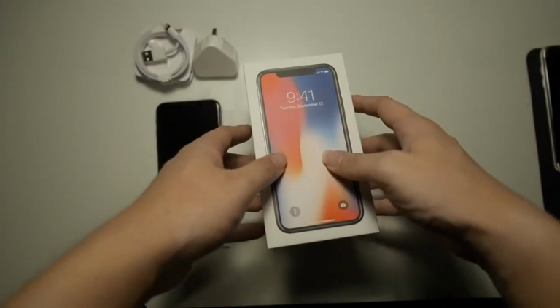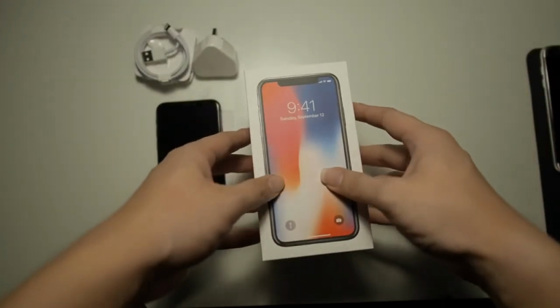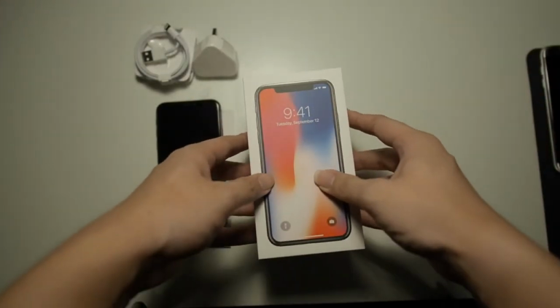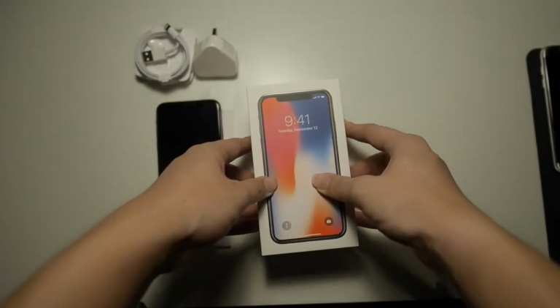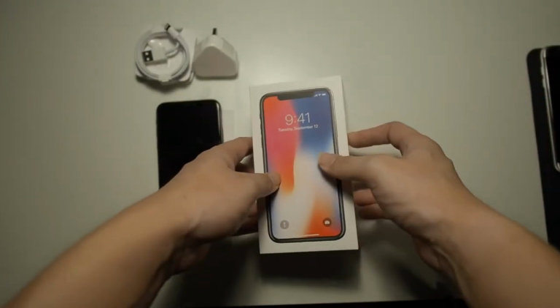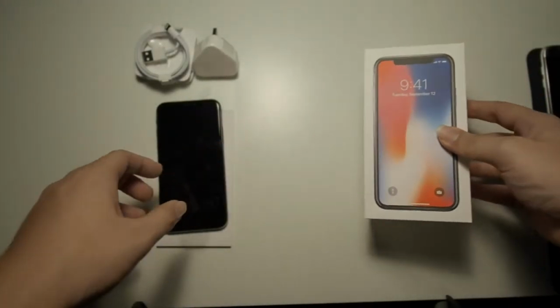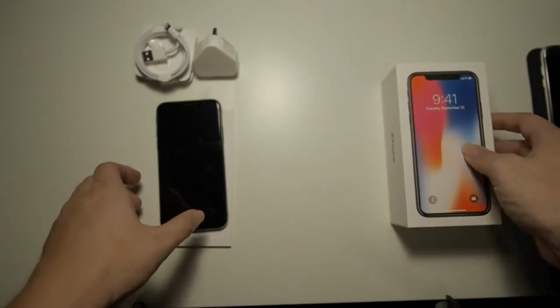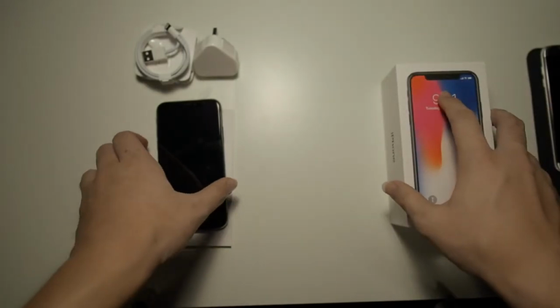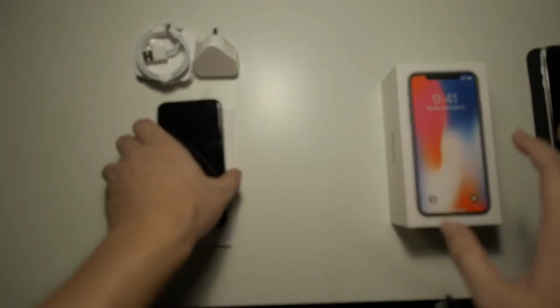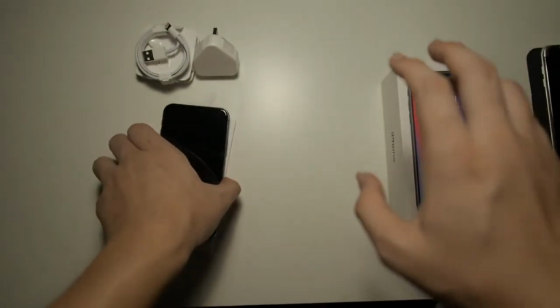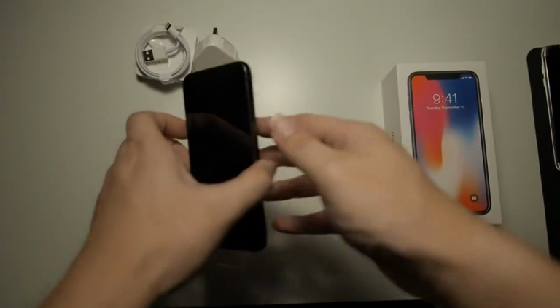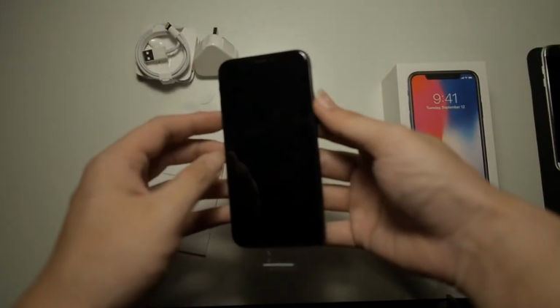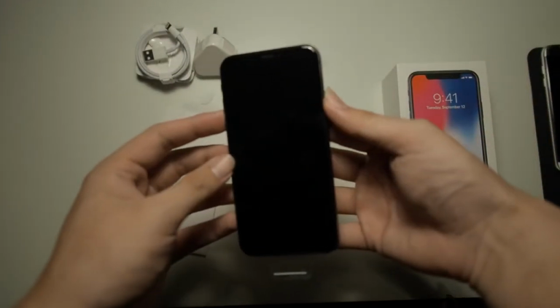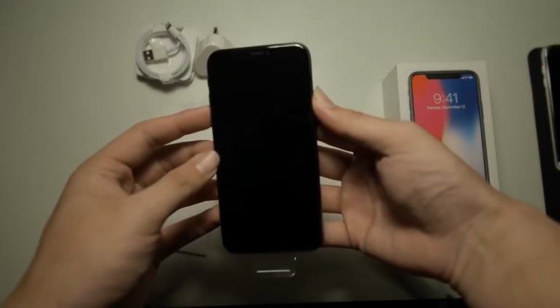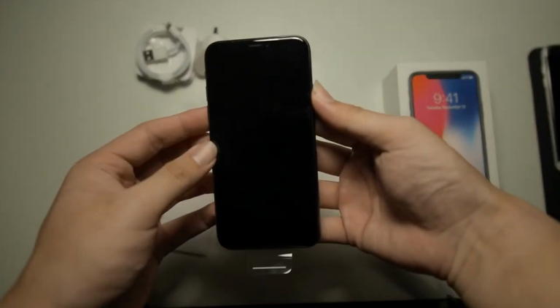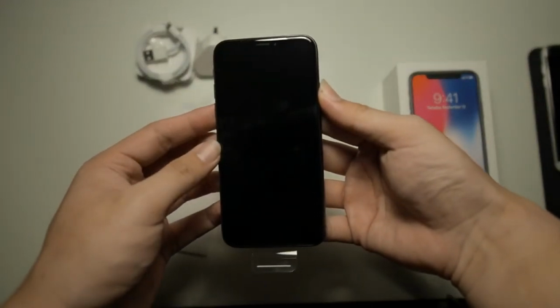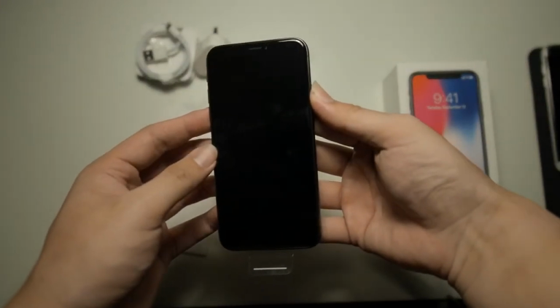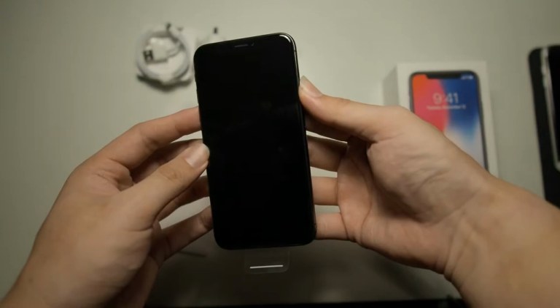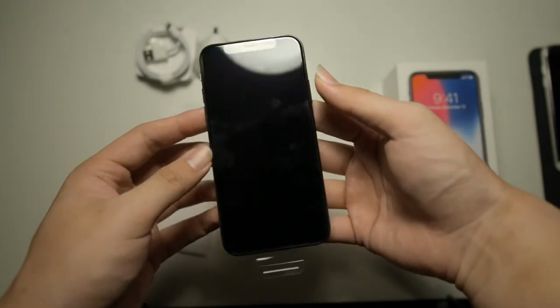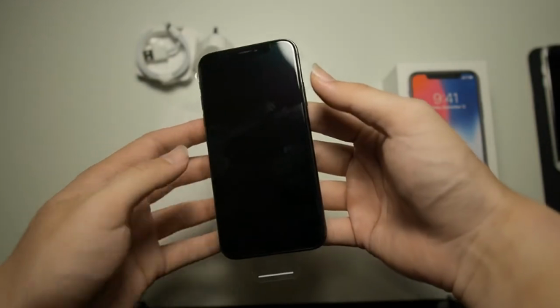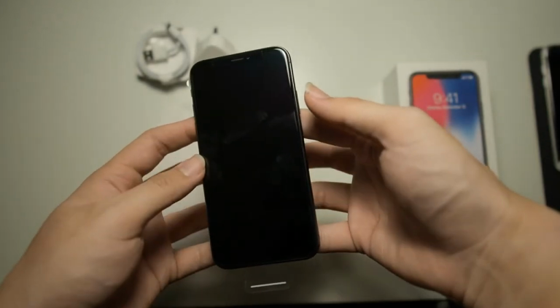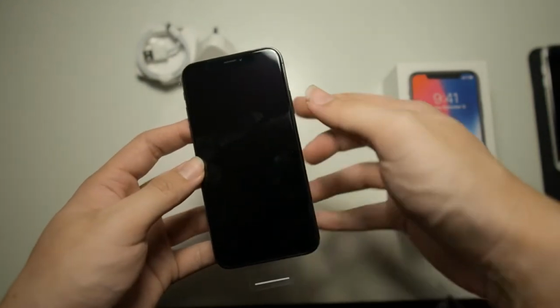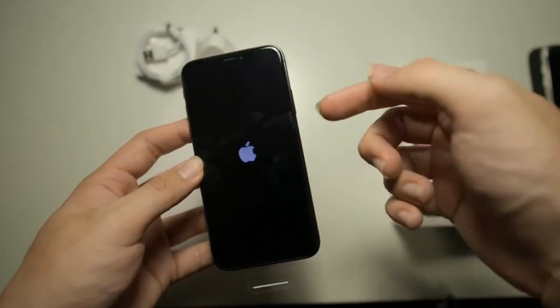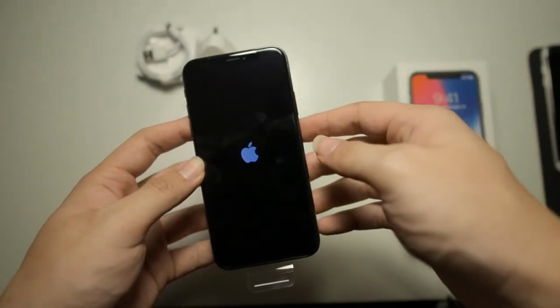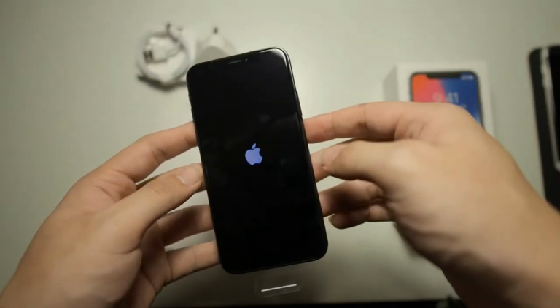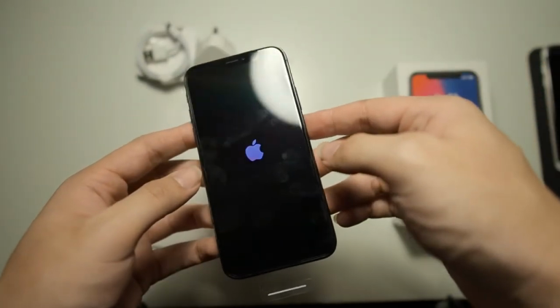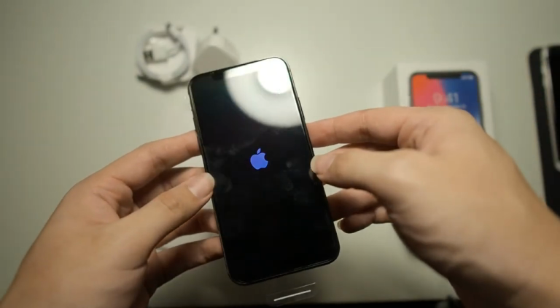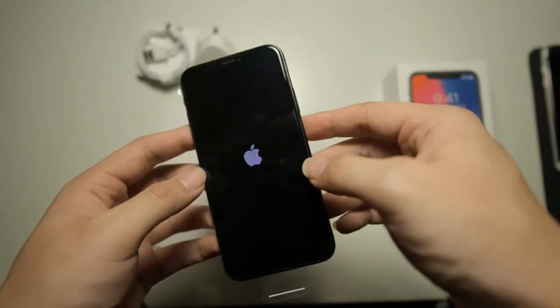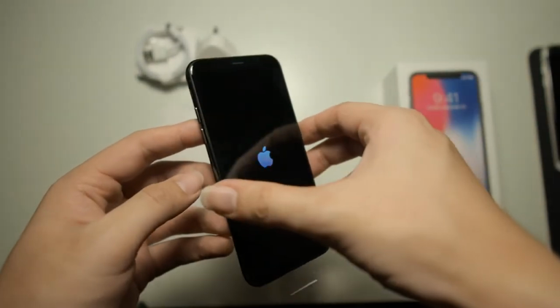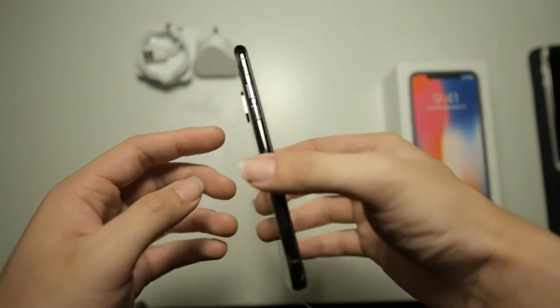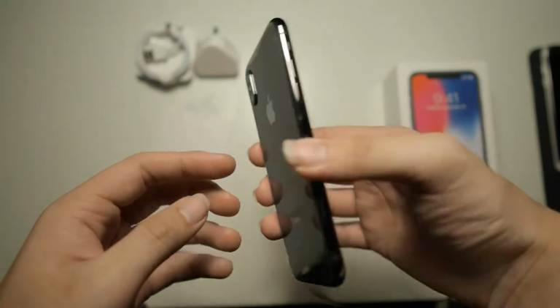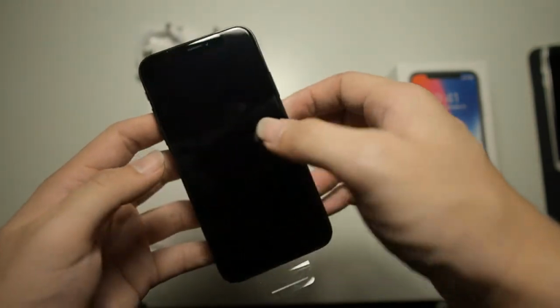Let's power on the device for the first time. I won't be taking off this wrapper as I will be installing a screen protector right after this — I don't want to get fingerprints on the screen.